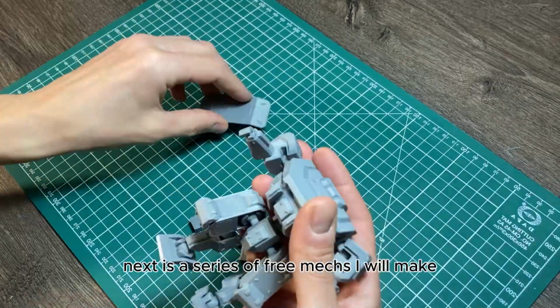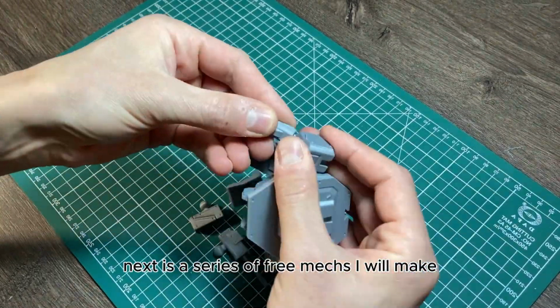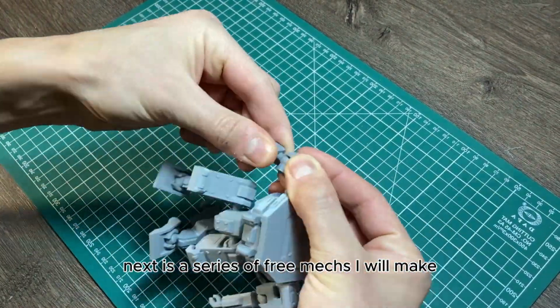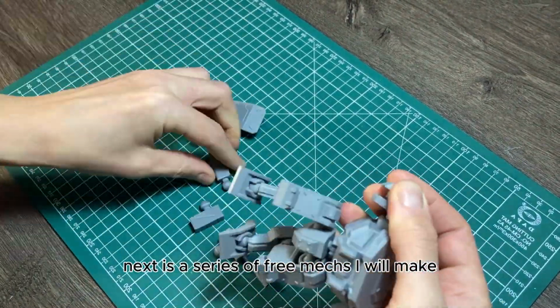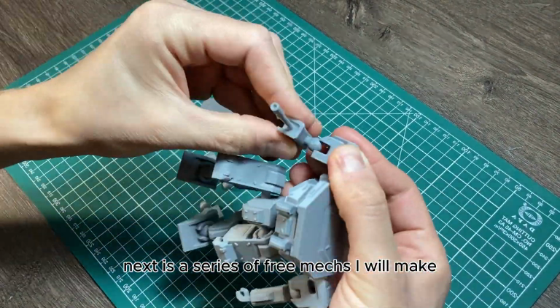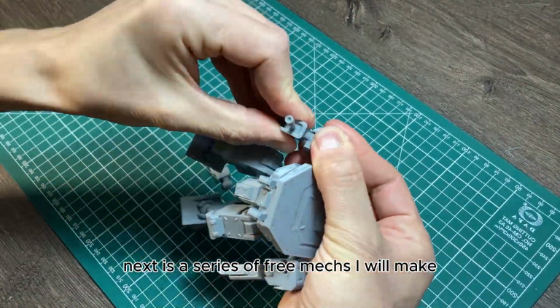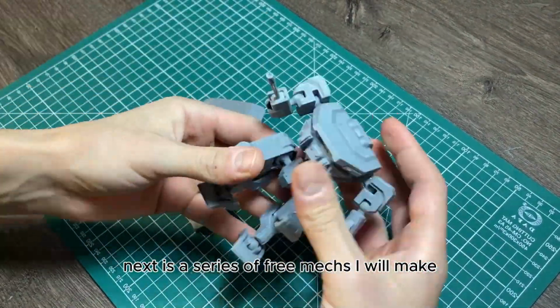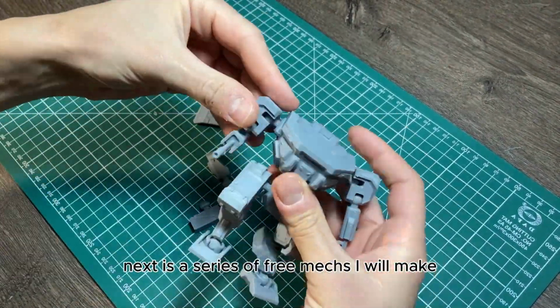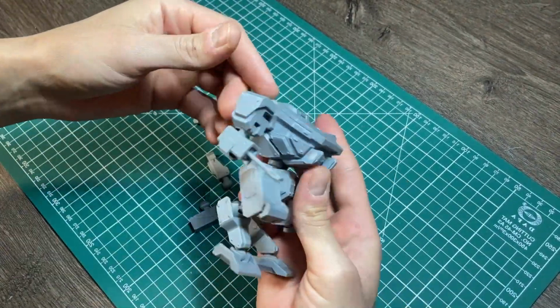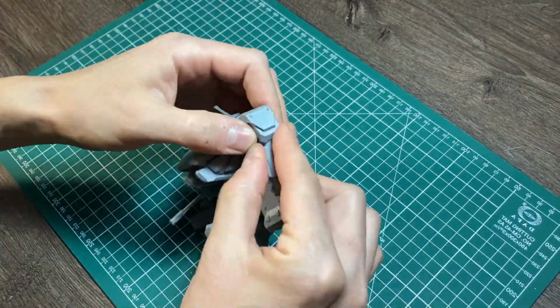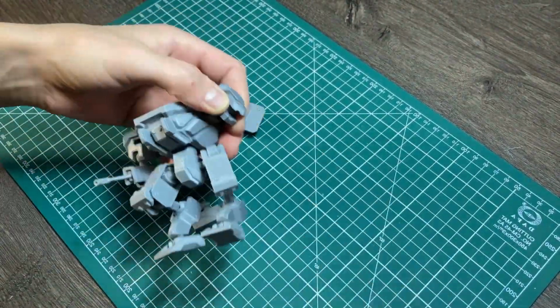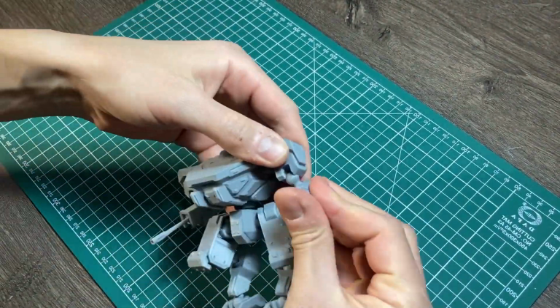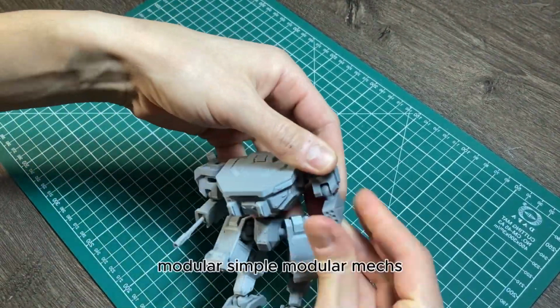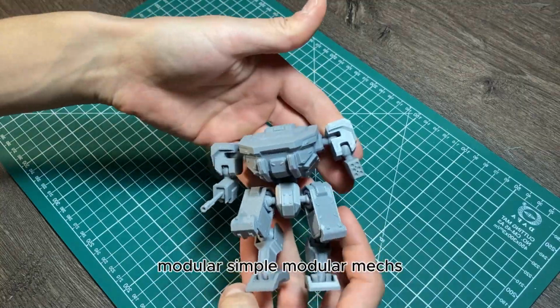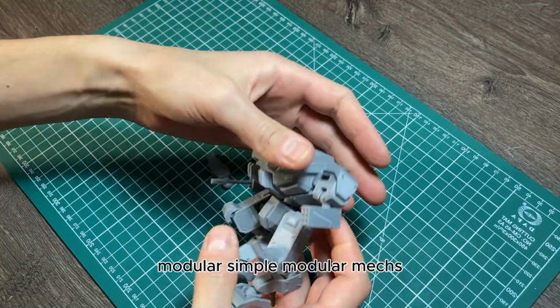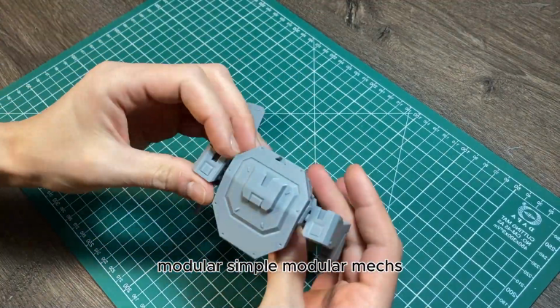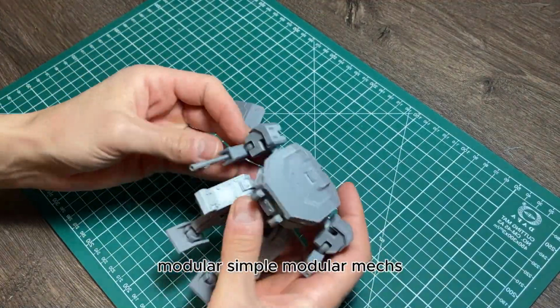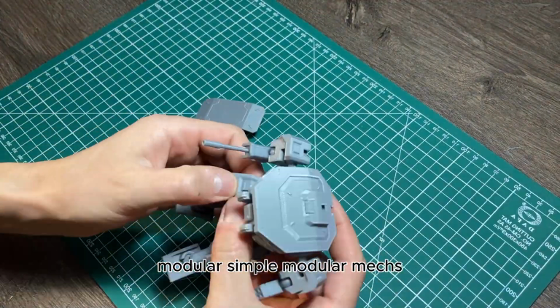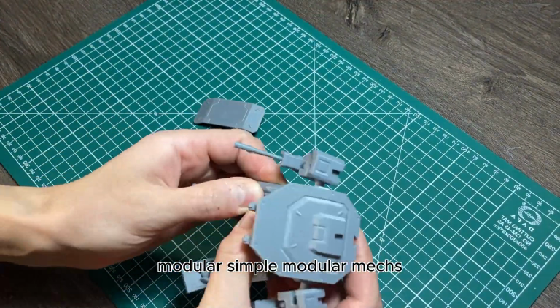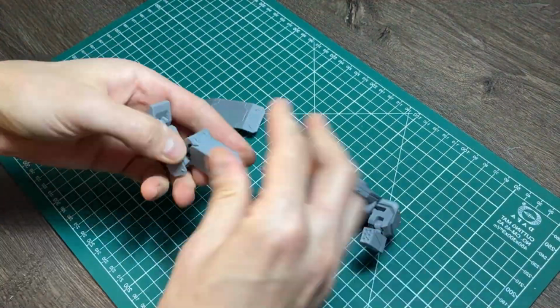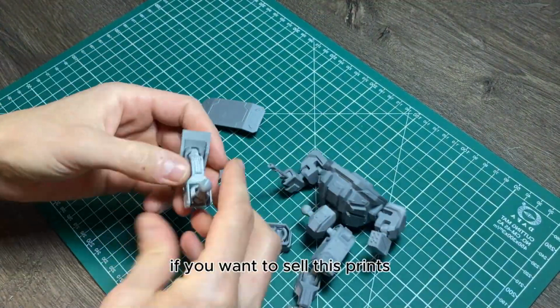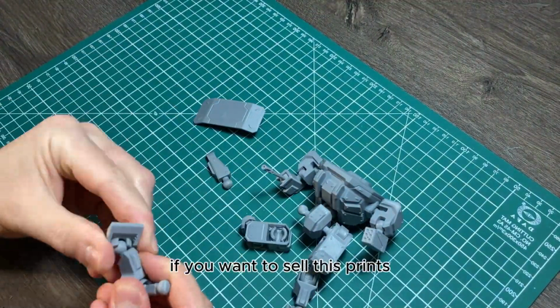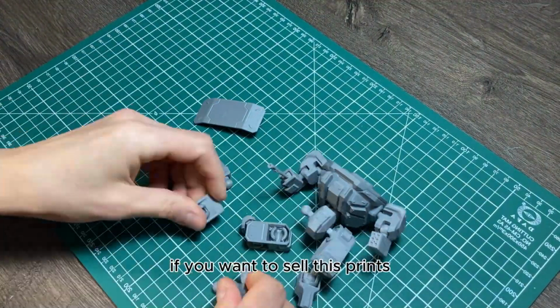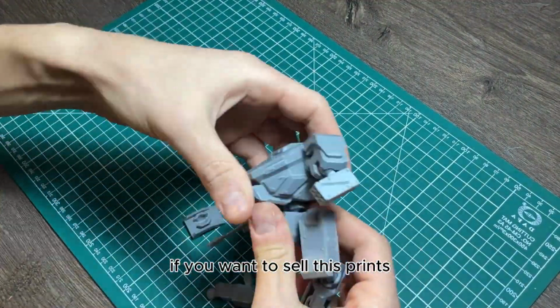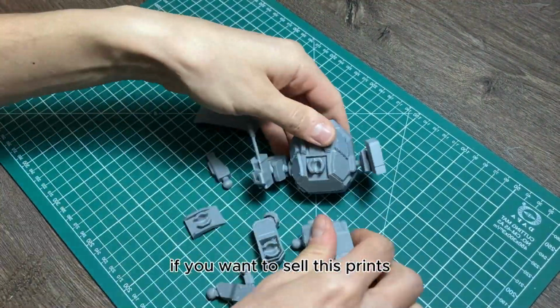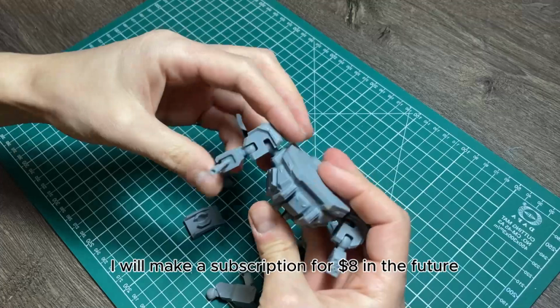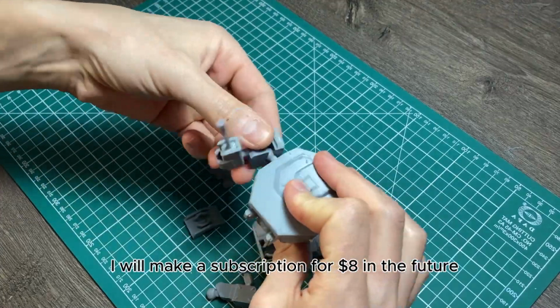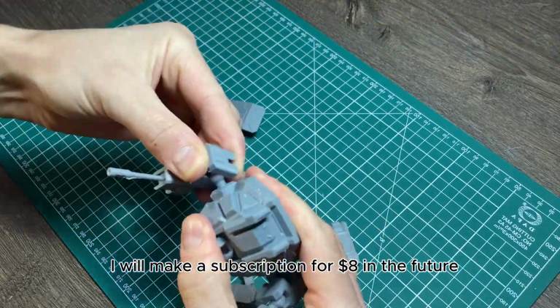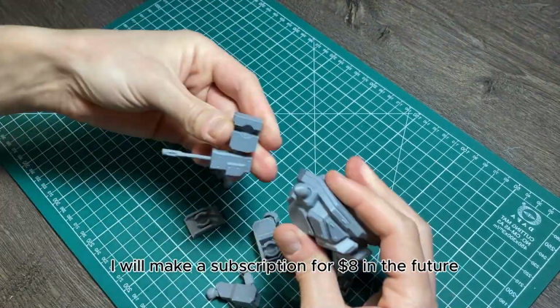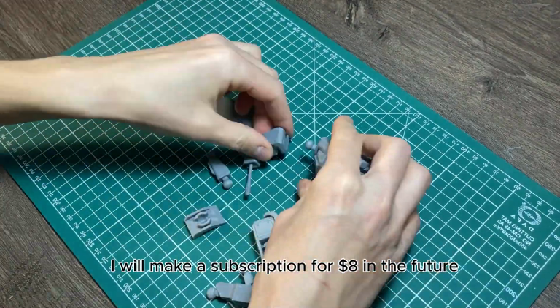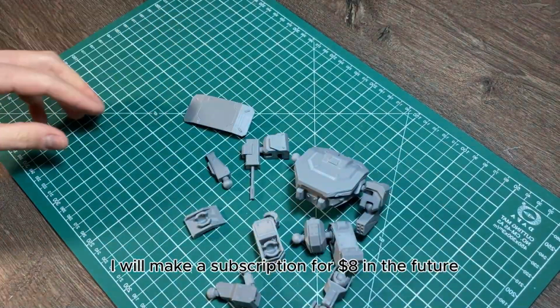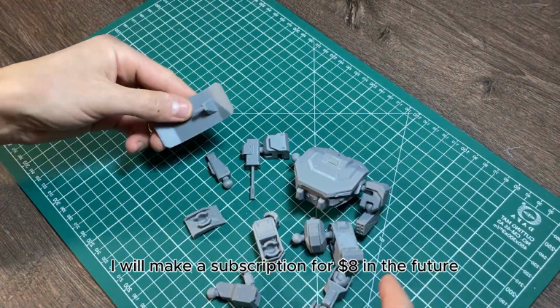Next is a series of free mechs. I will make modular, simple mechs. If you want to sell these prints, I will make a subscription for a dollar in the future.